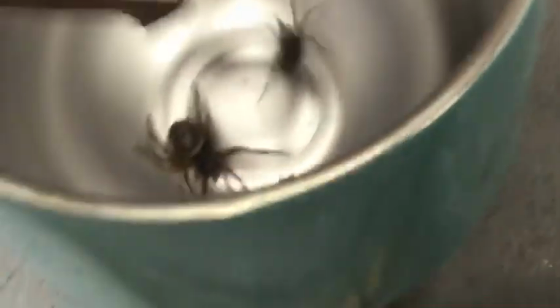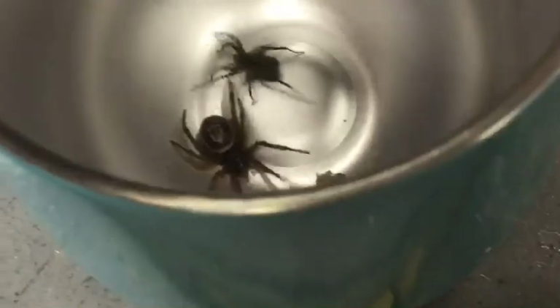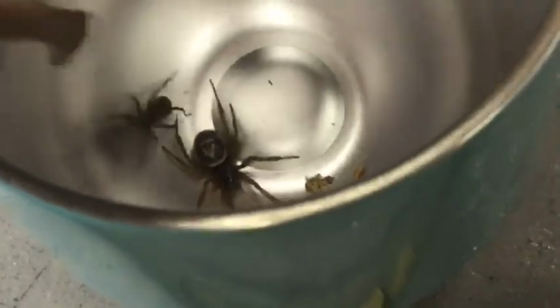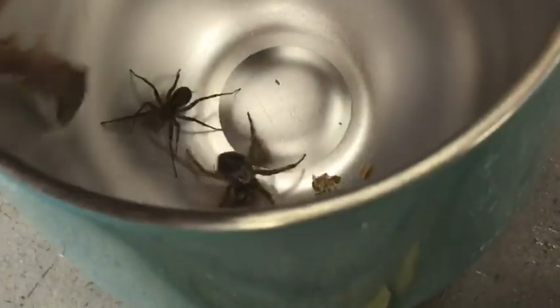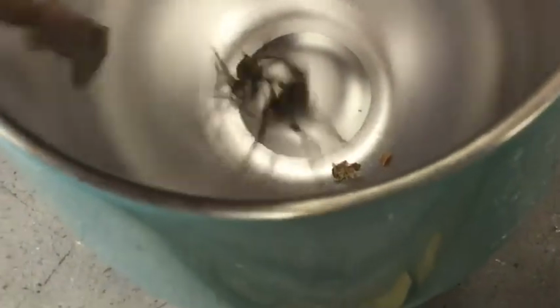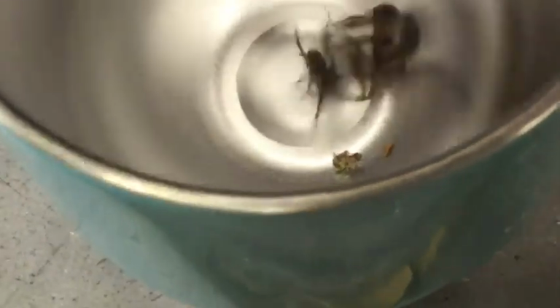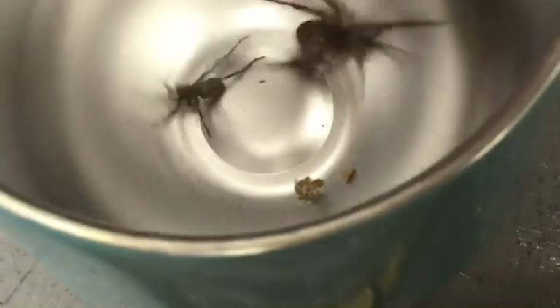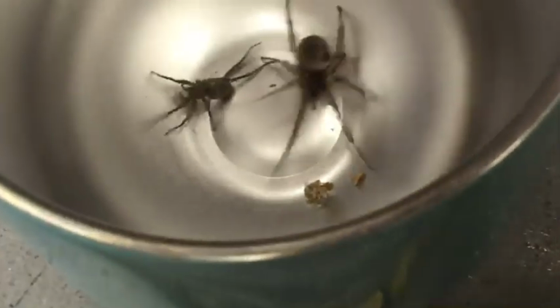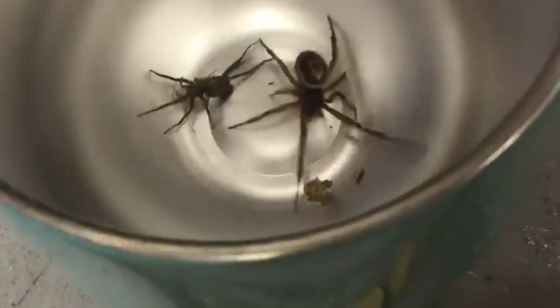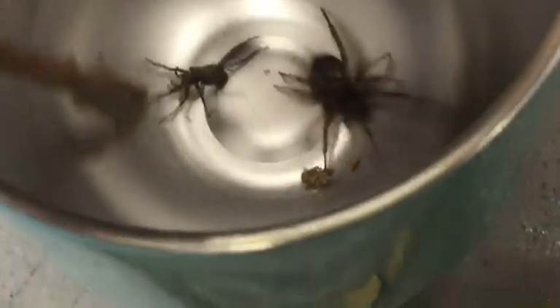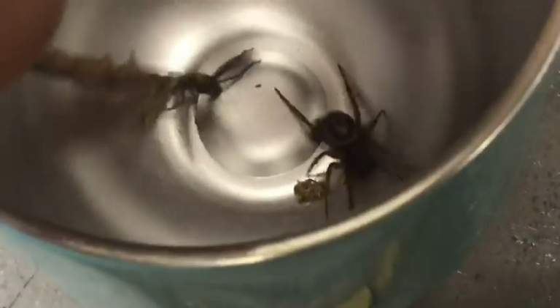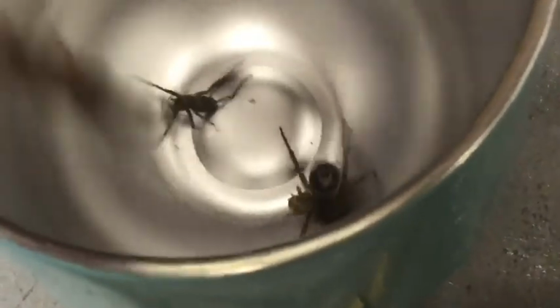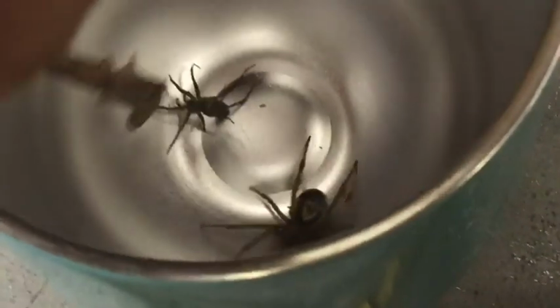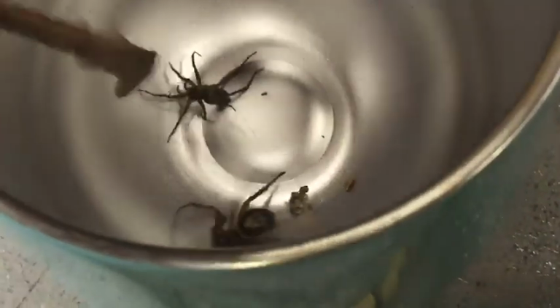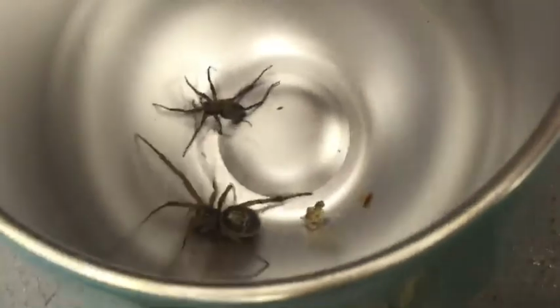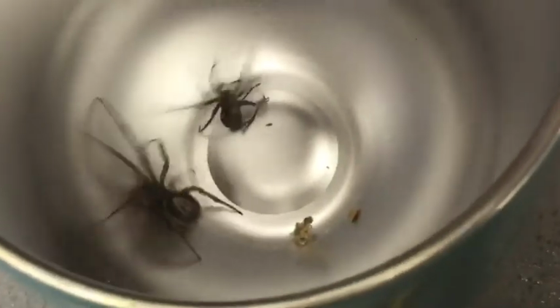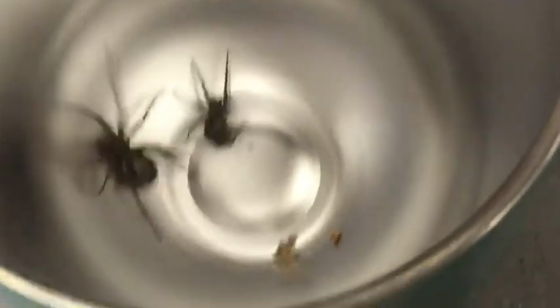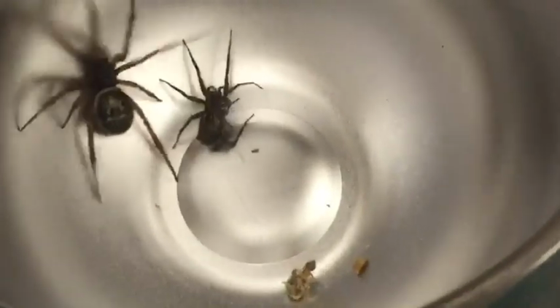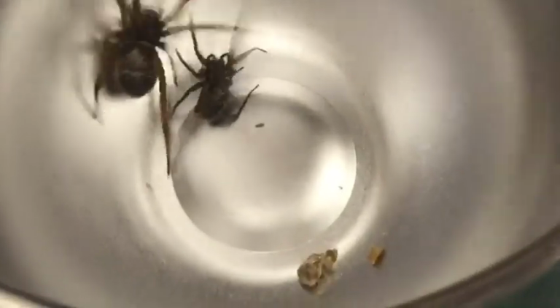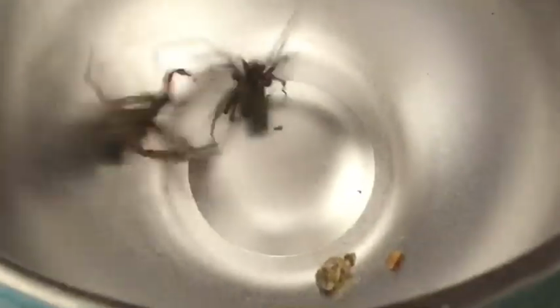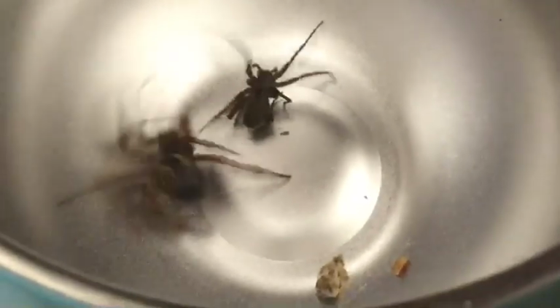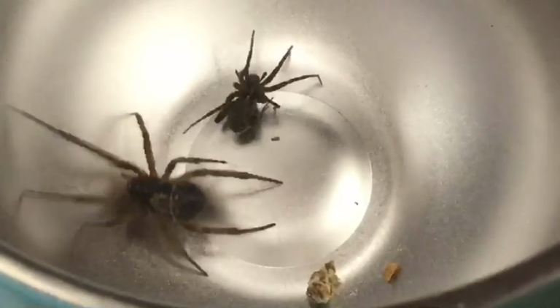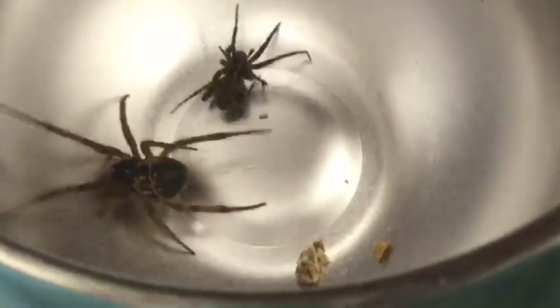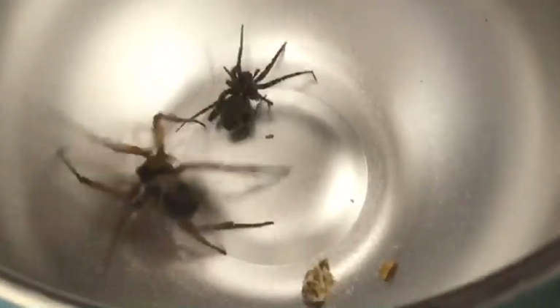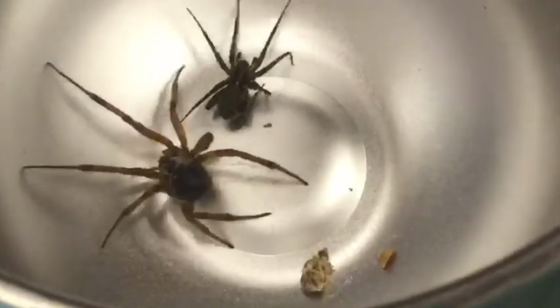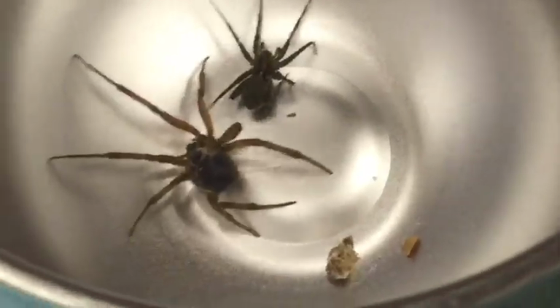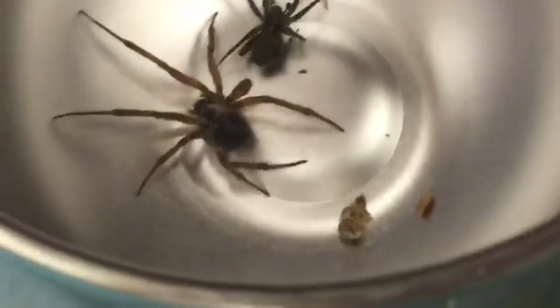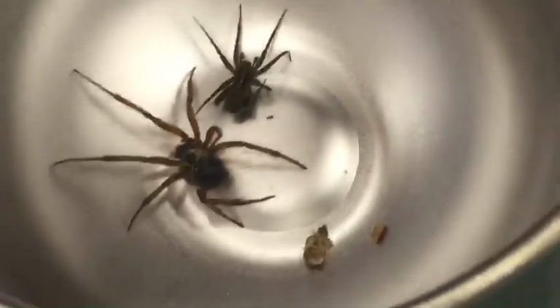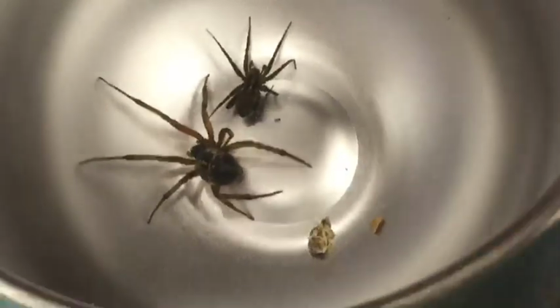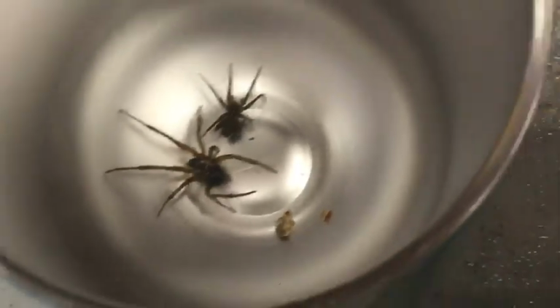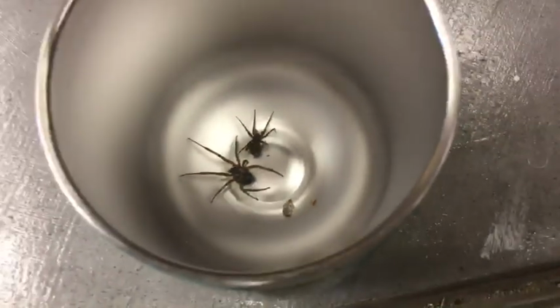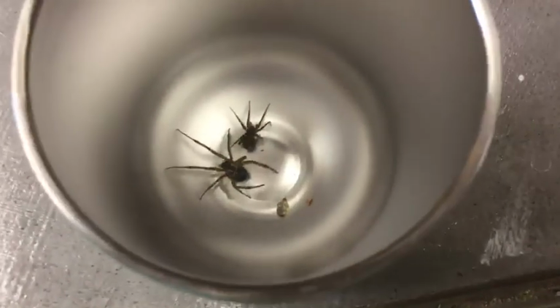Now, the house spider tried to climb onto the stick, and there we go. The brown house spider just wrapped some web onto the other spider's legs — the two back legs — and it is sitting on those legs.